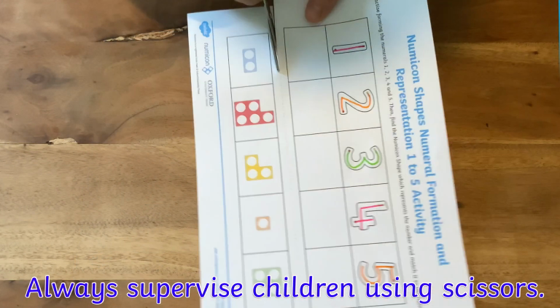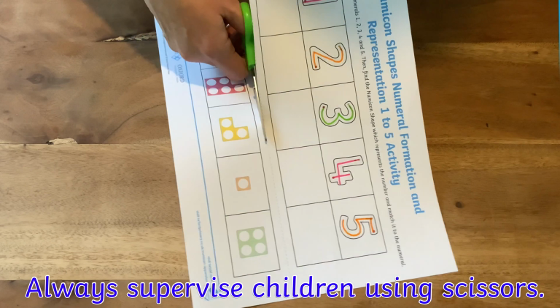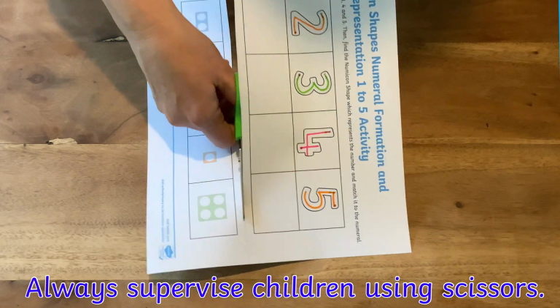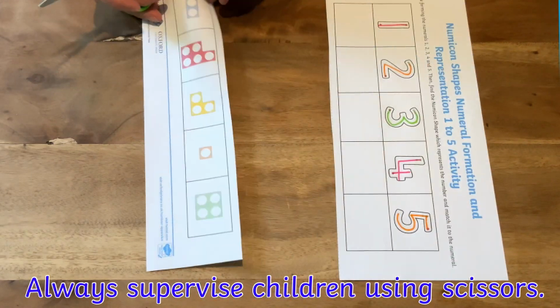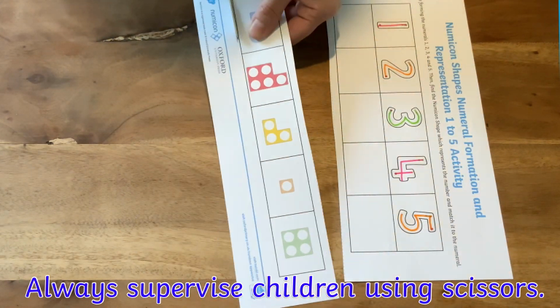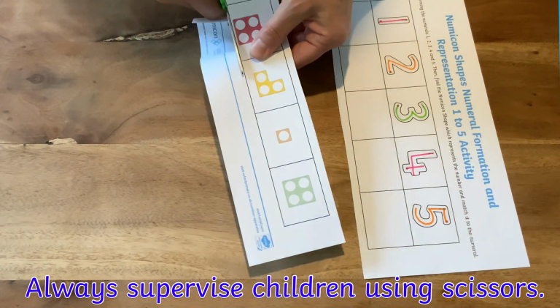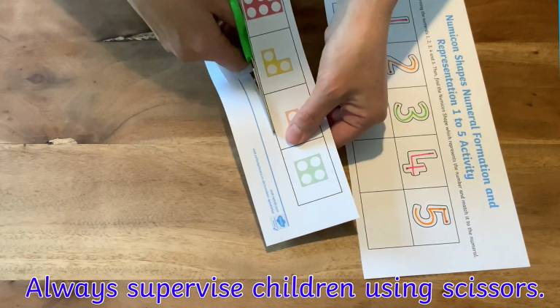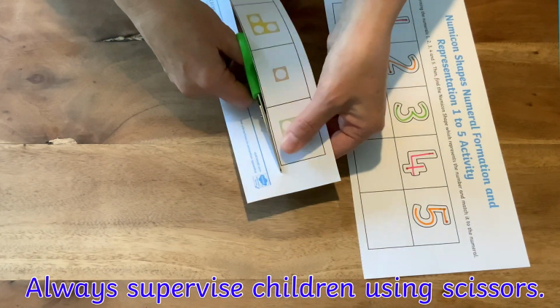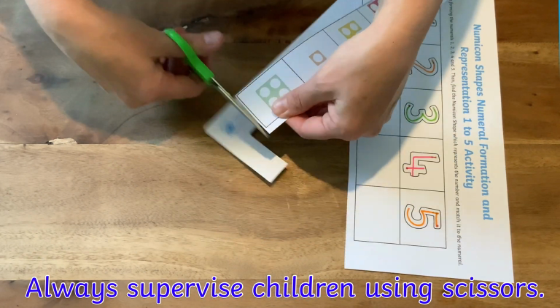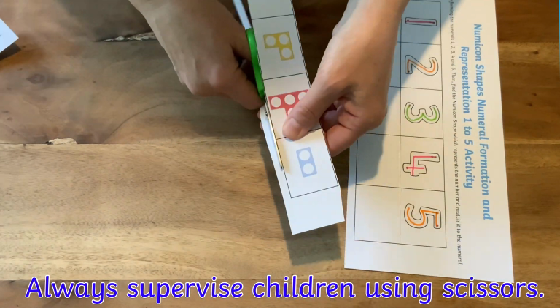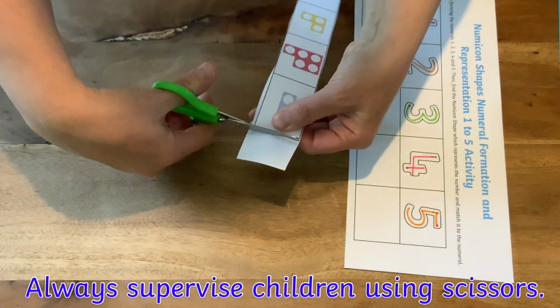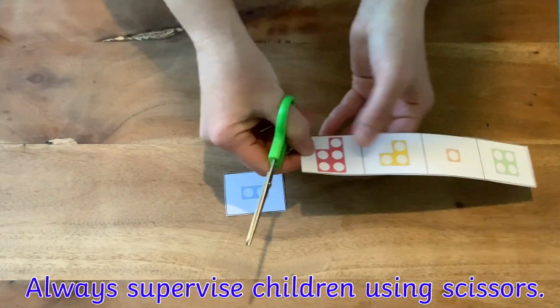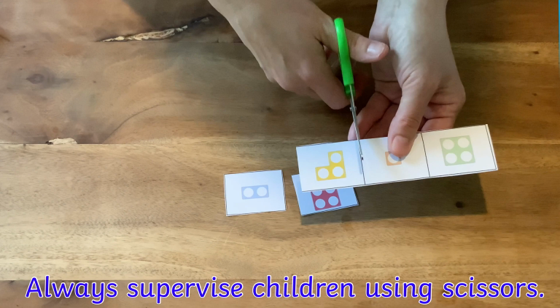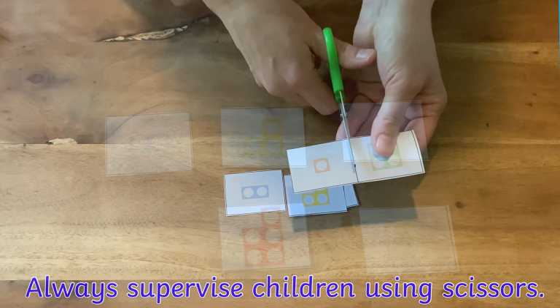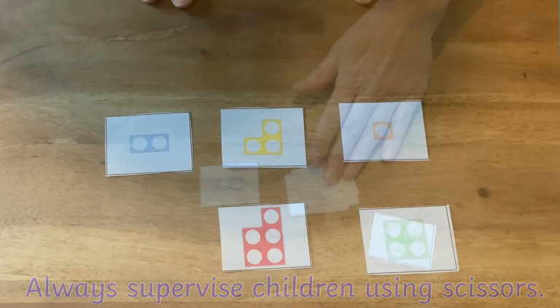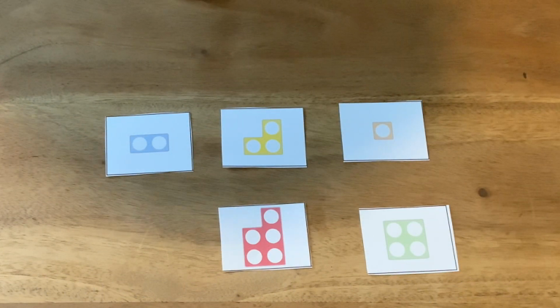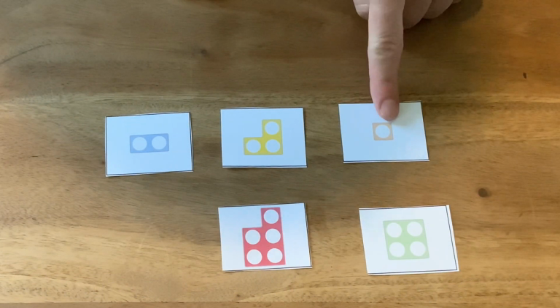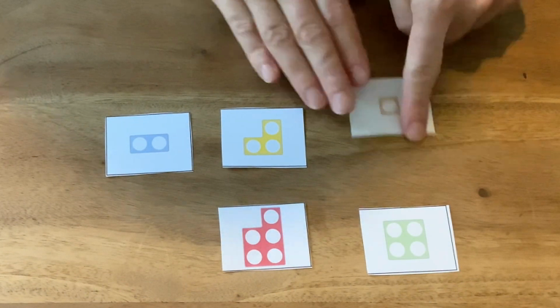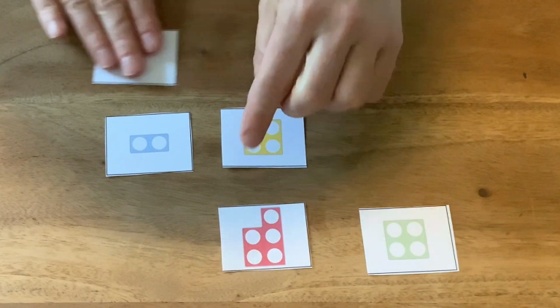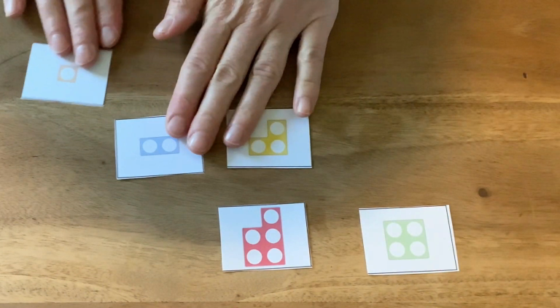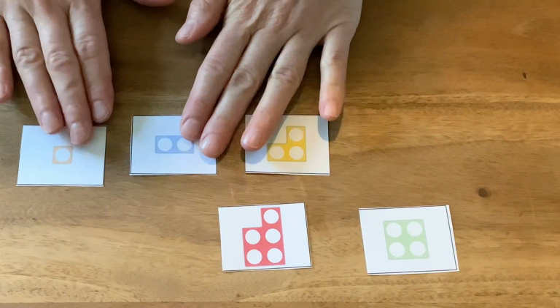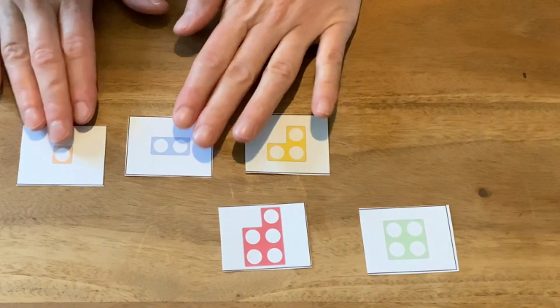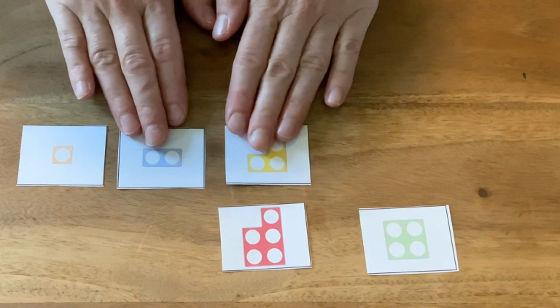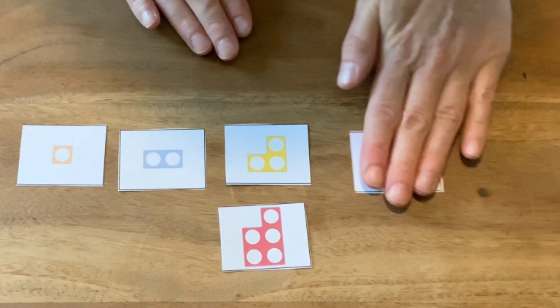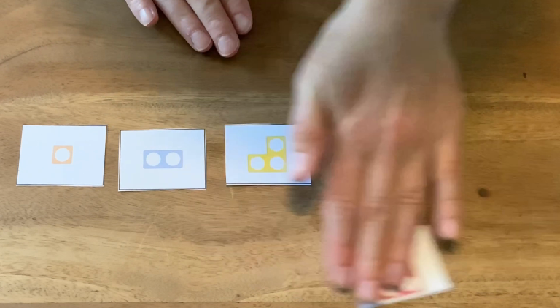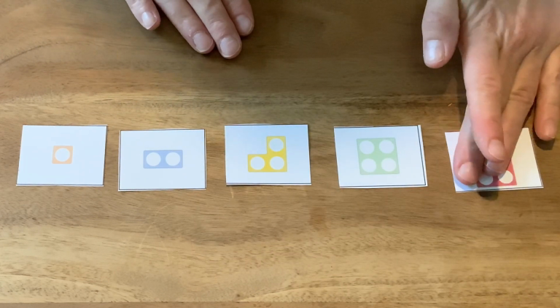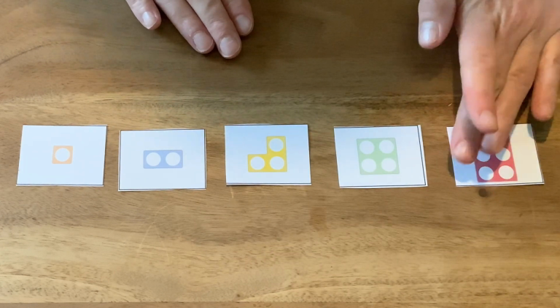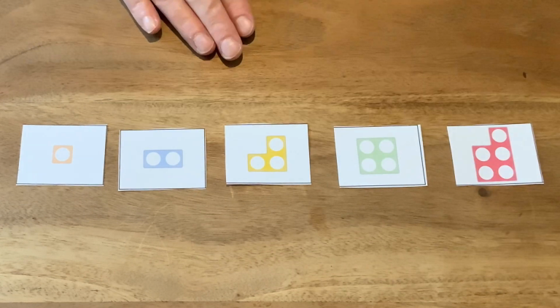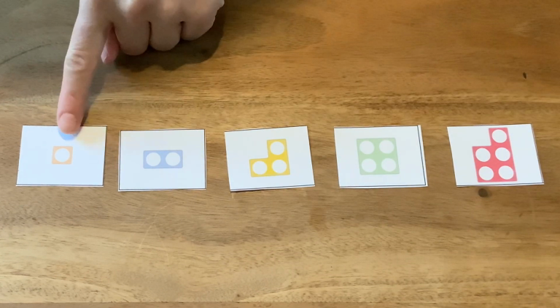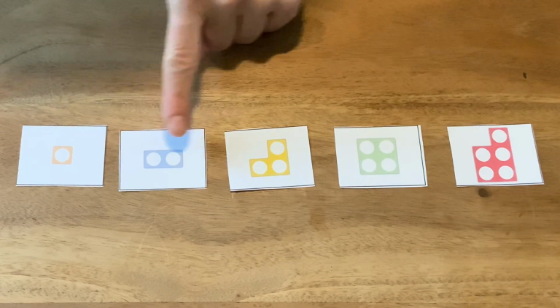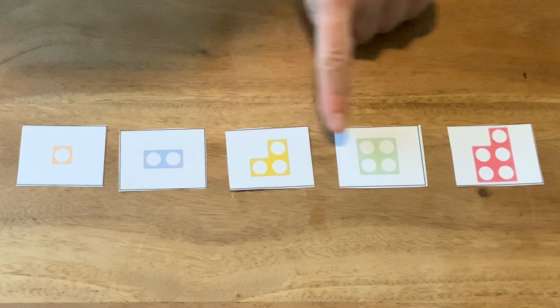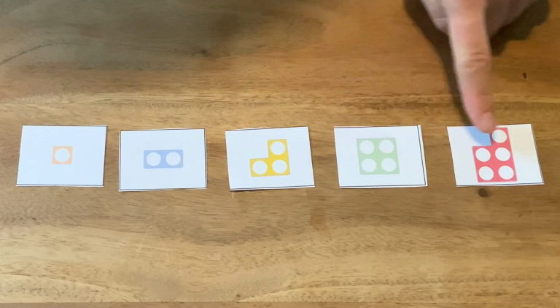Next, an adult or child can carefully cut out the Numicon shapes at the bottom of the sheet. Can the children put the Numicon shapes into the correct order from 1 to 5? Now count up to check.